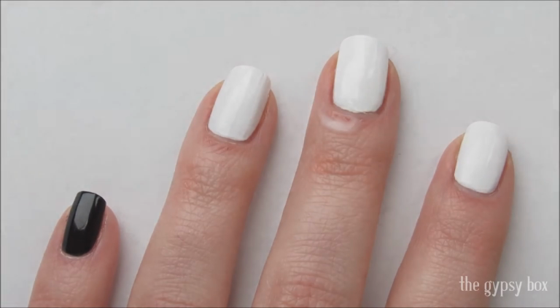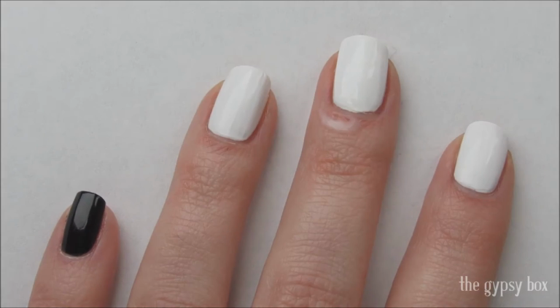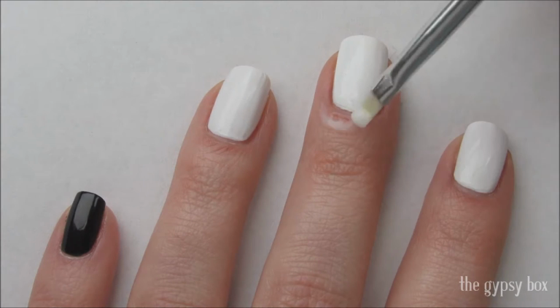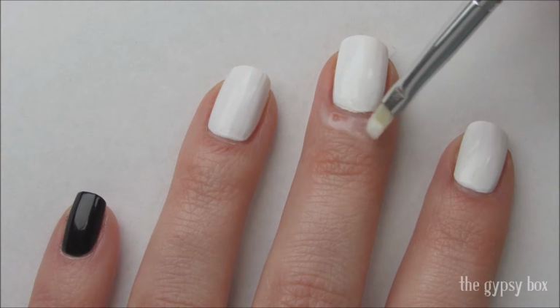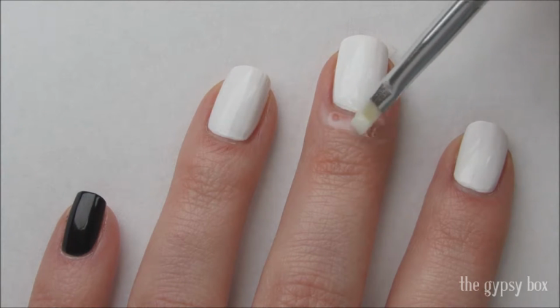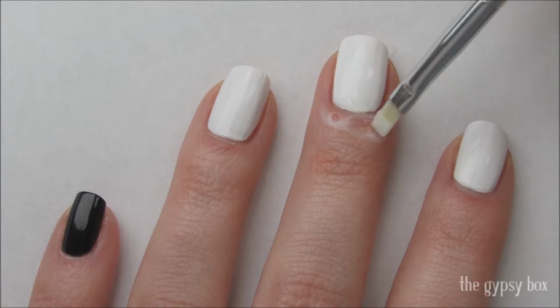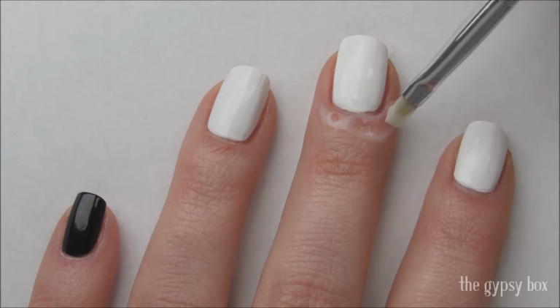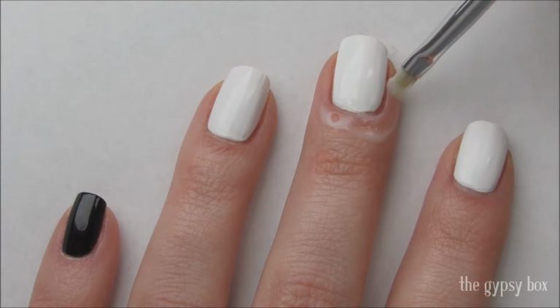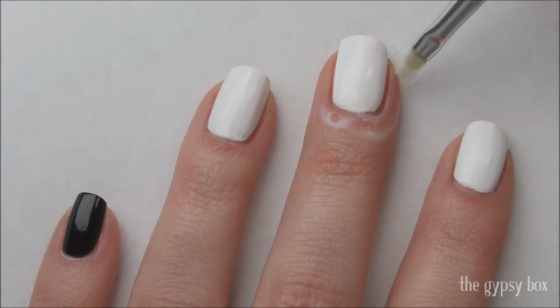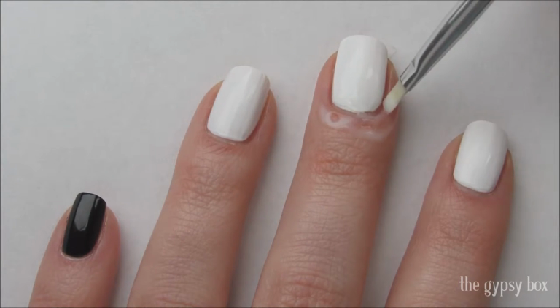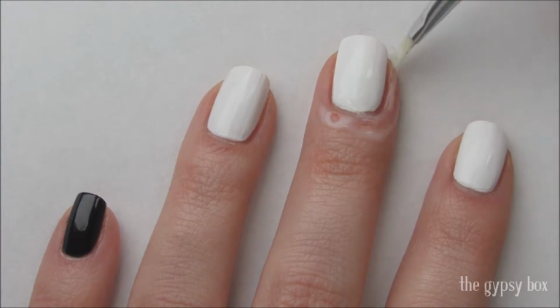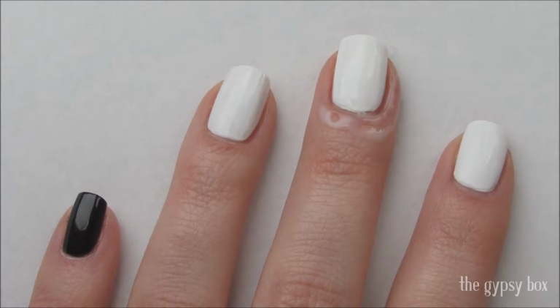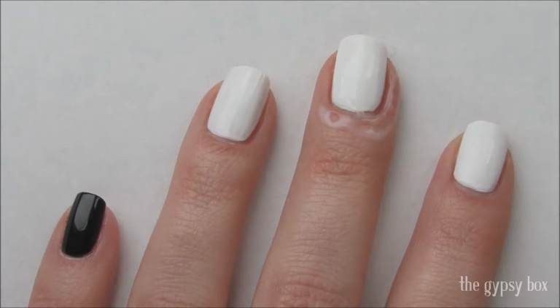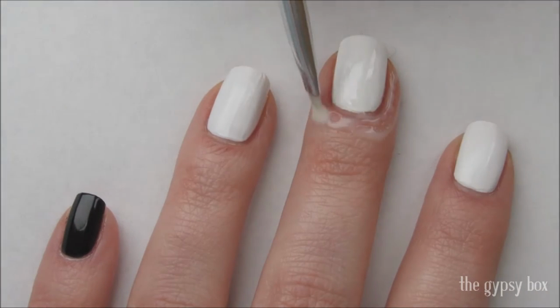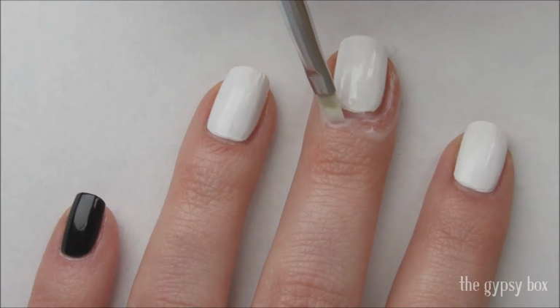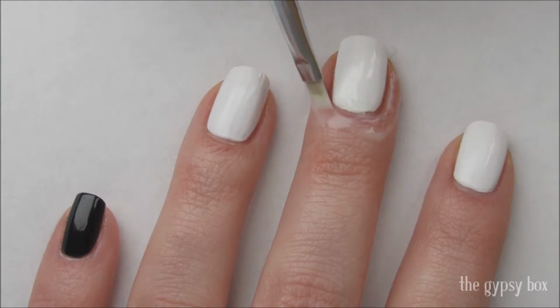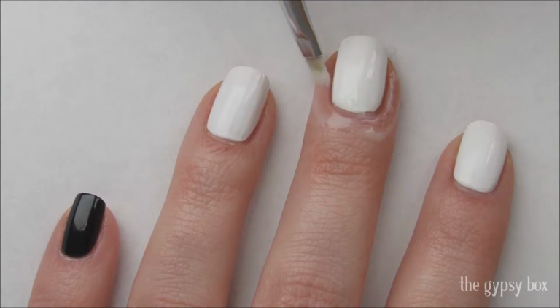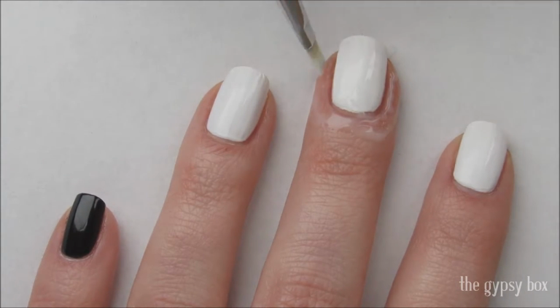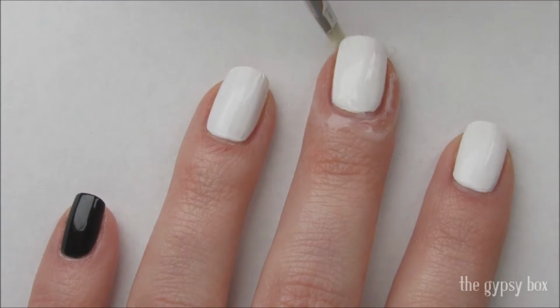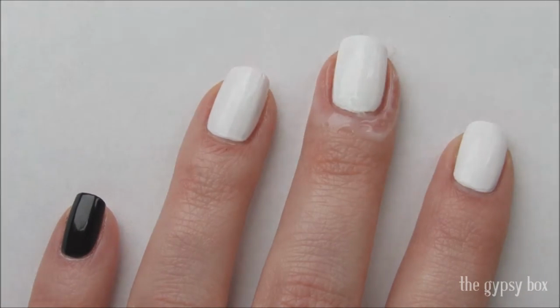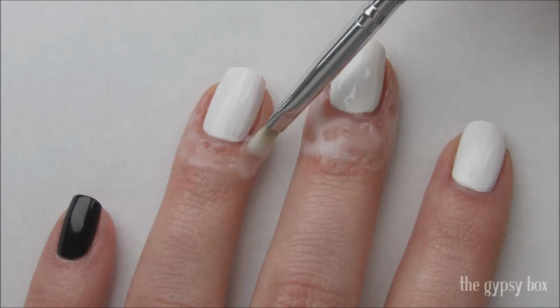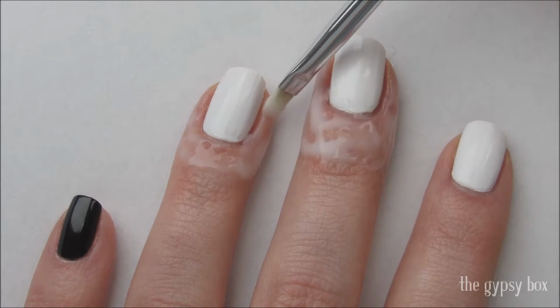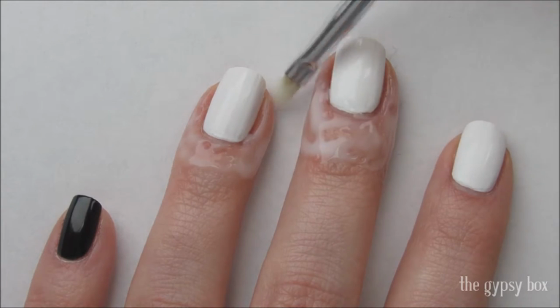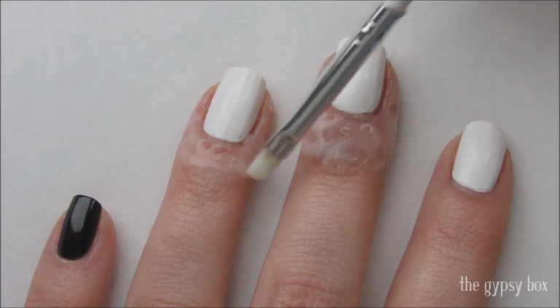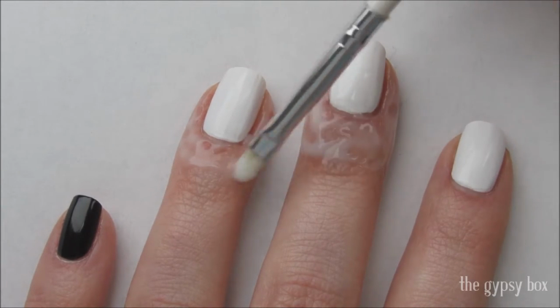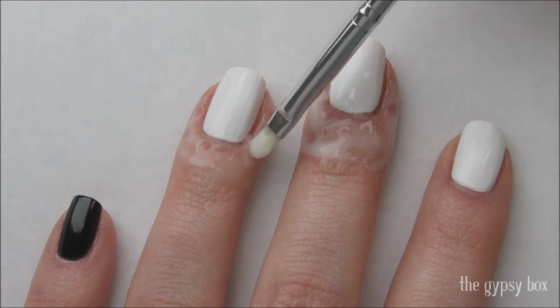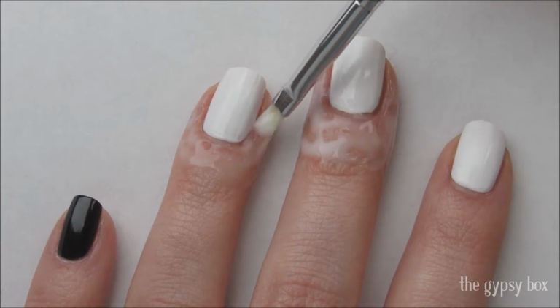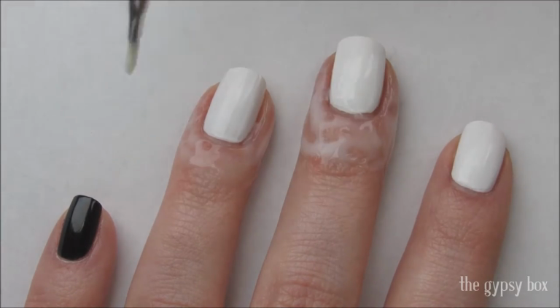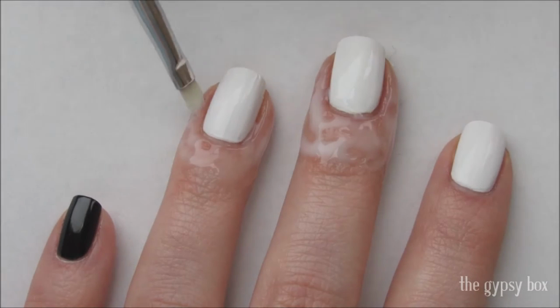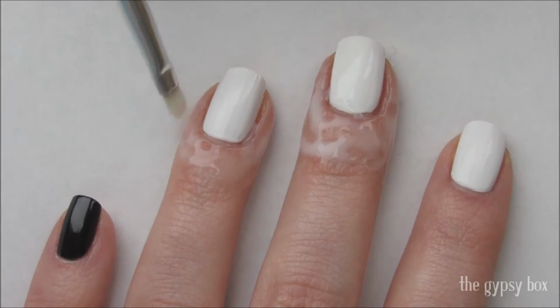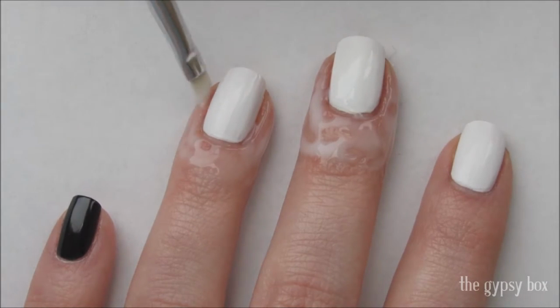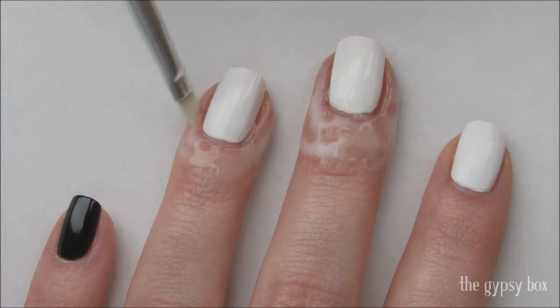Start off by applying liquid latex or Elmer's glue on the skin around the white nails. This will help with cleanup later when we are finished with our purple ombre.